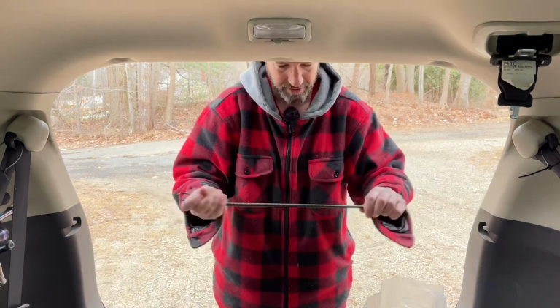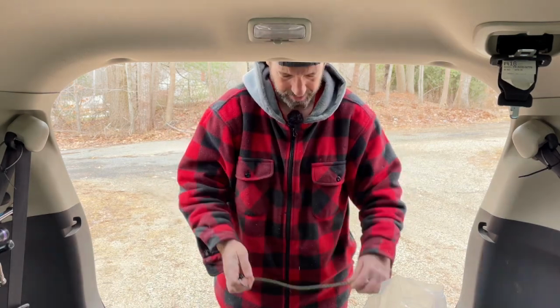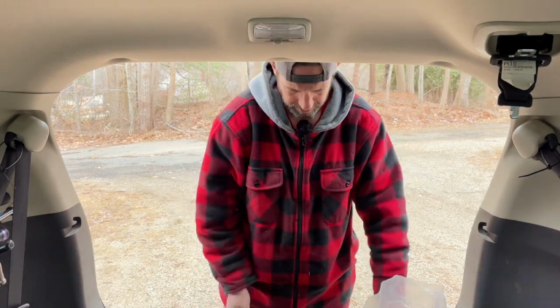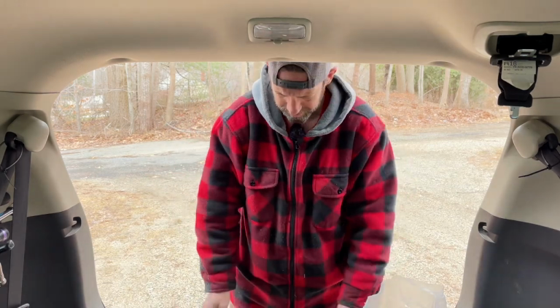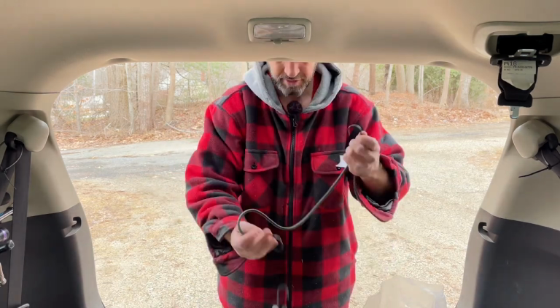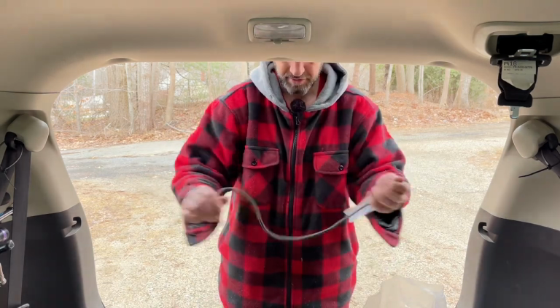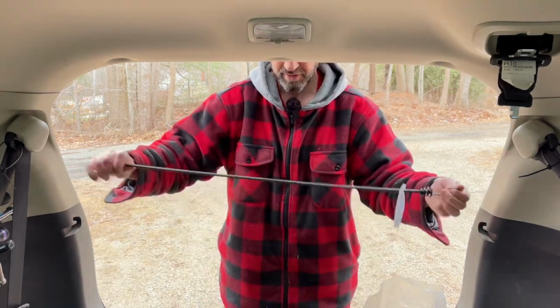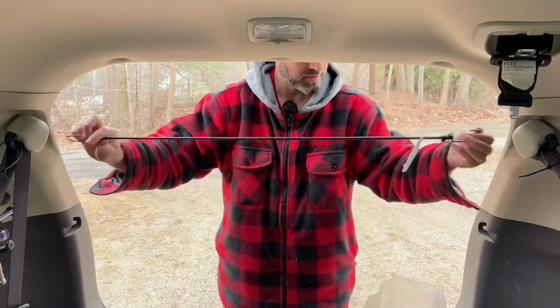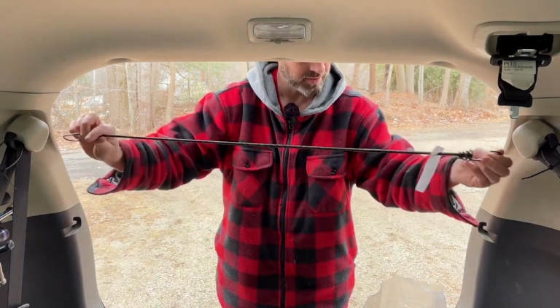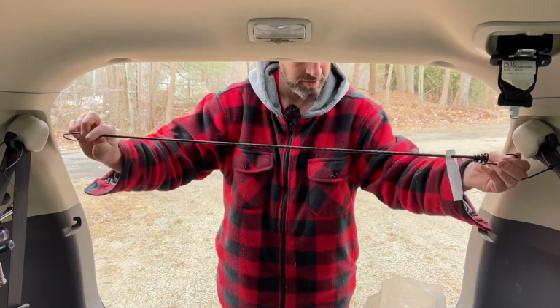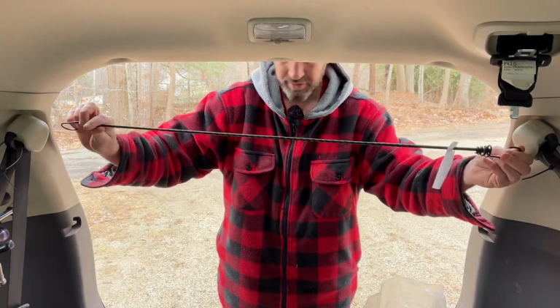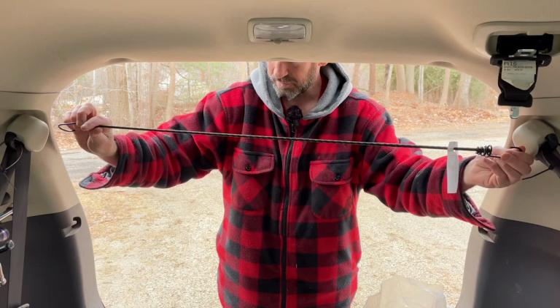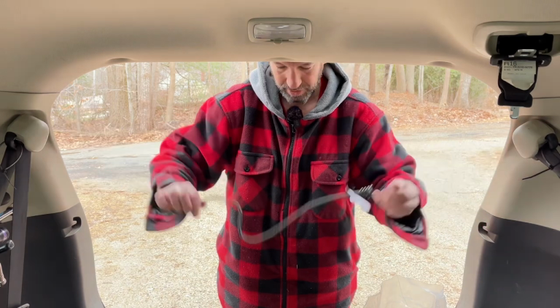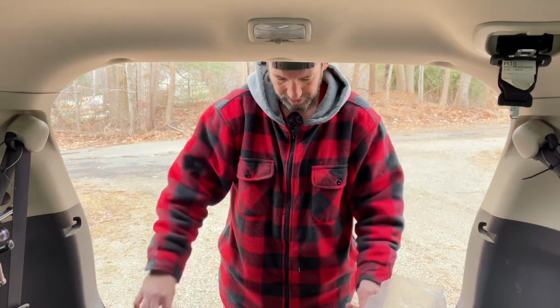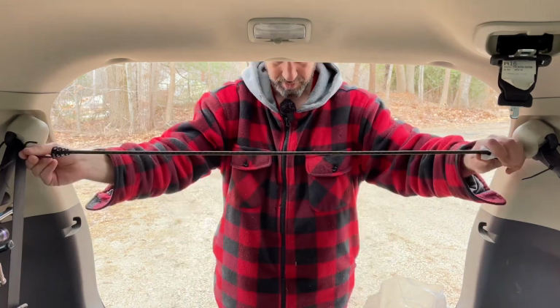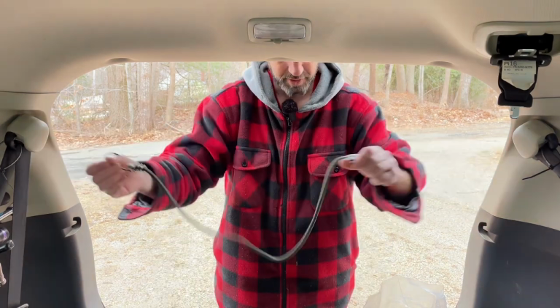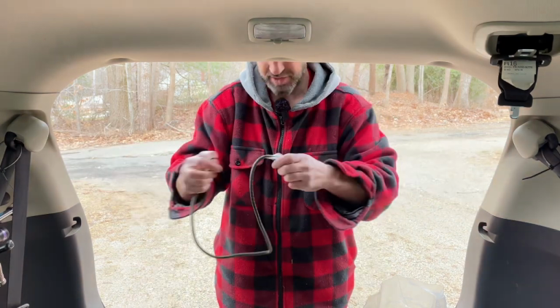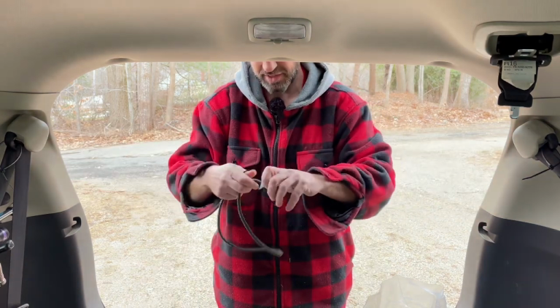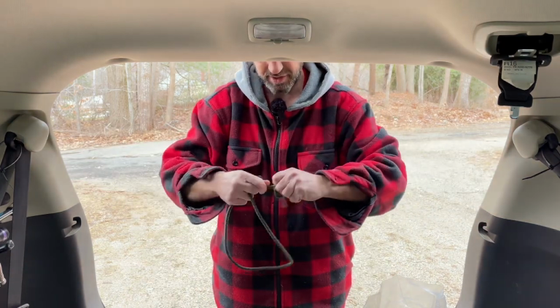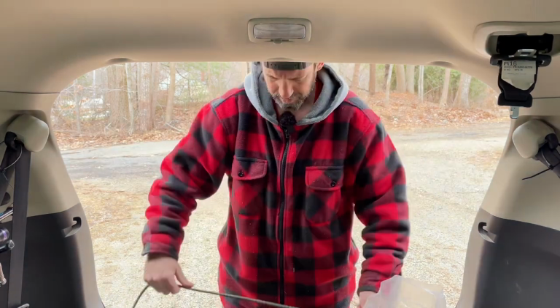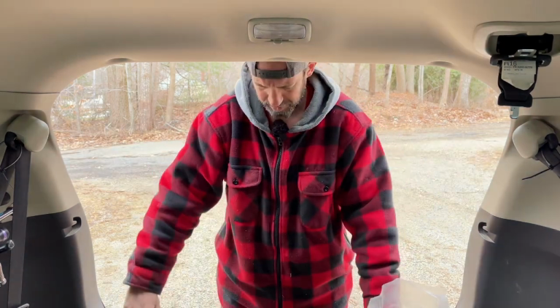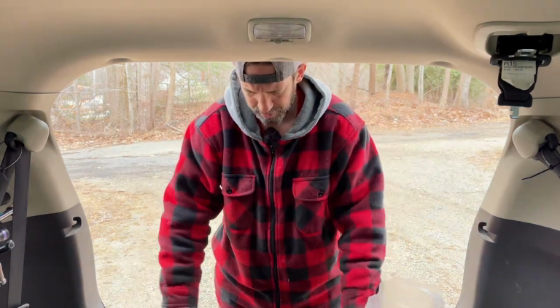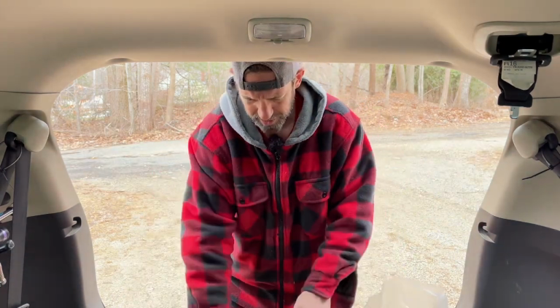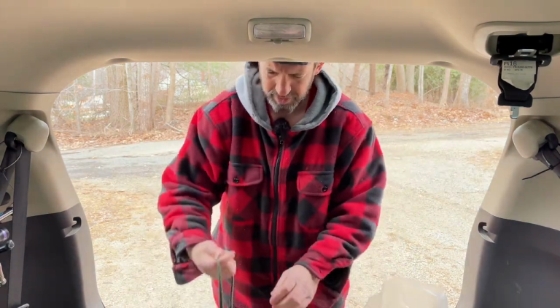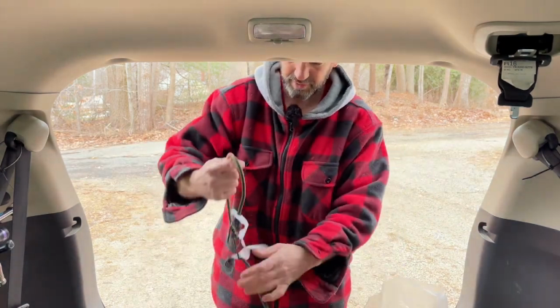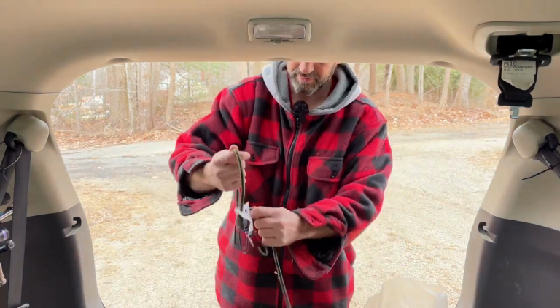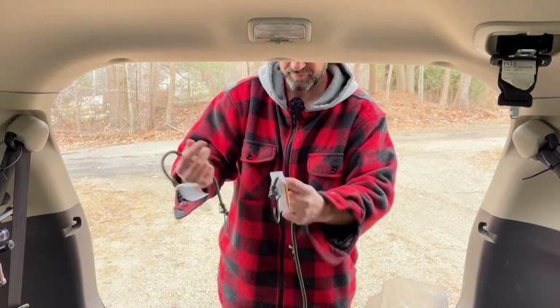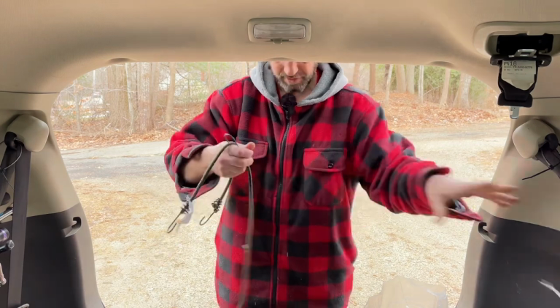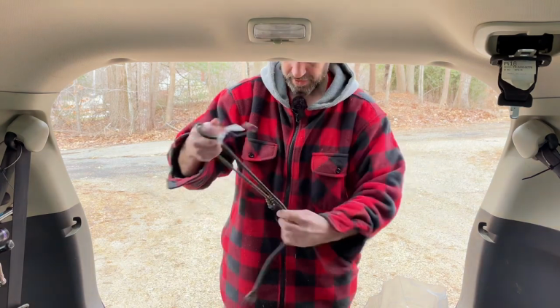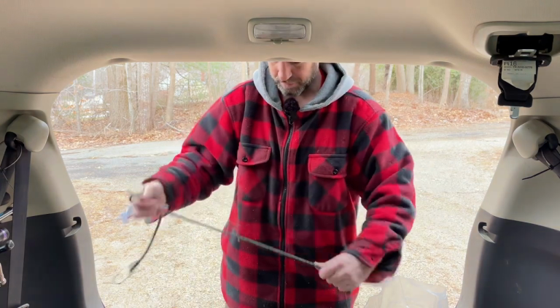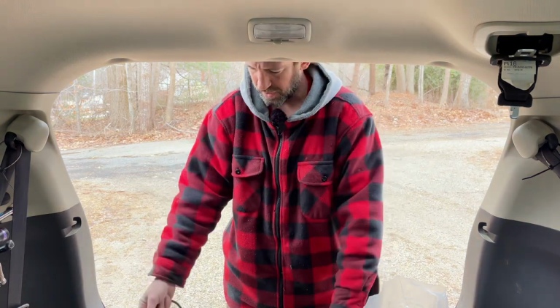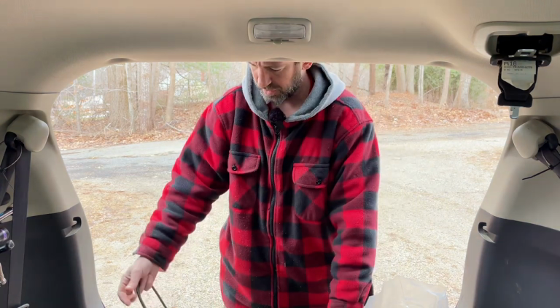Nope, not long enough. Maybe long enough — I want this to be tight. Is there a short one in here? There we go. So I got four long ones.